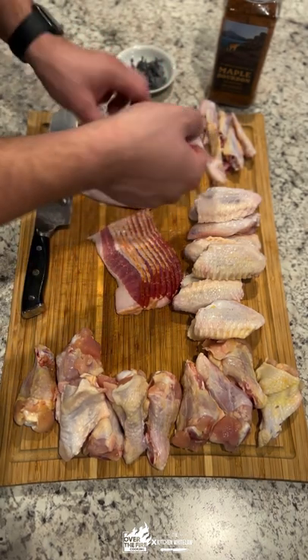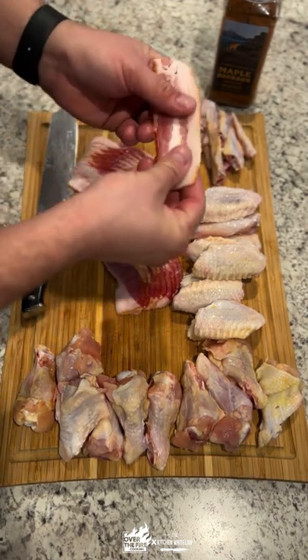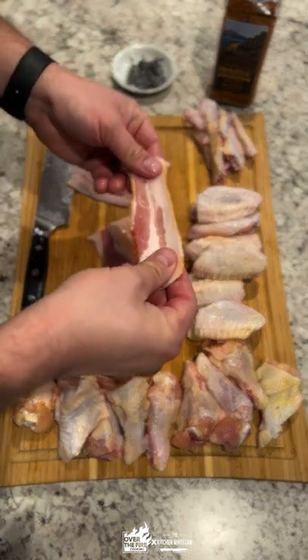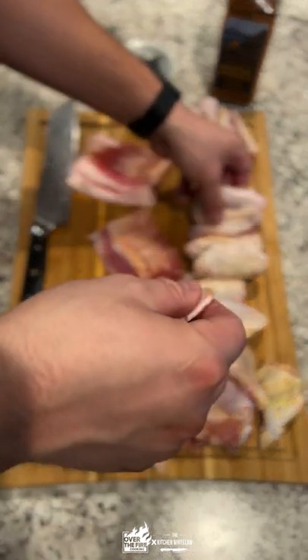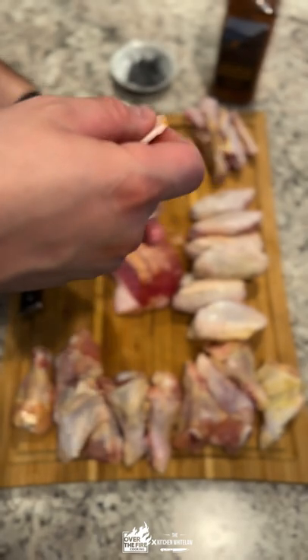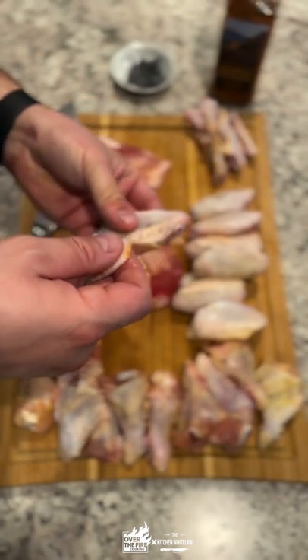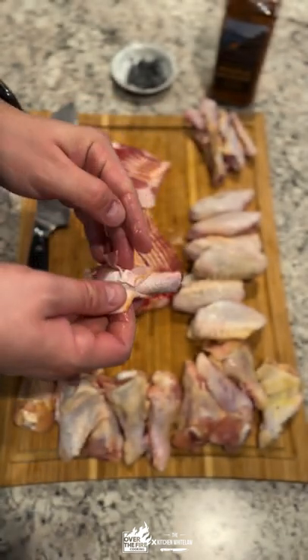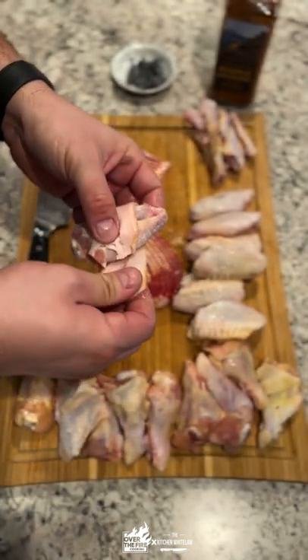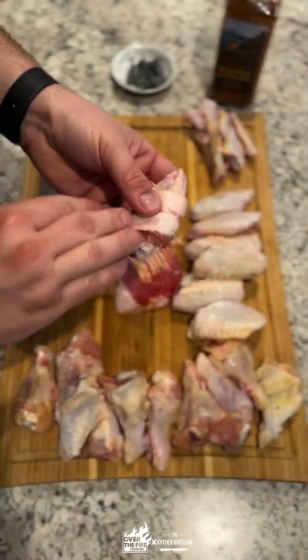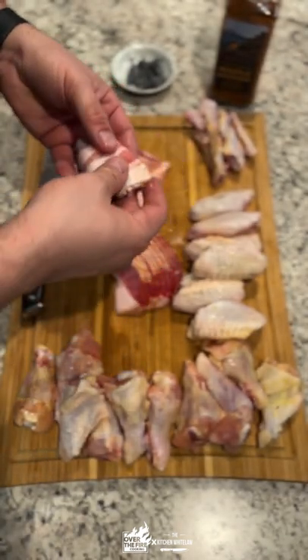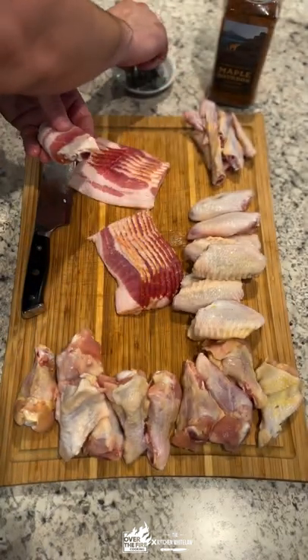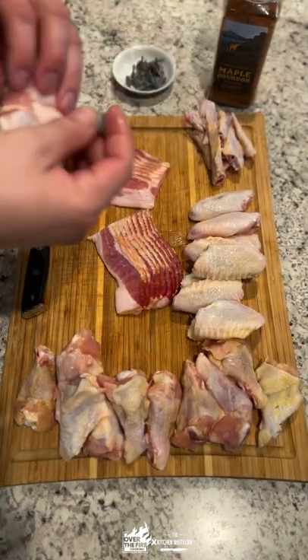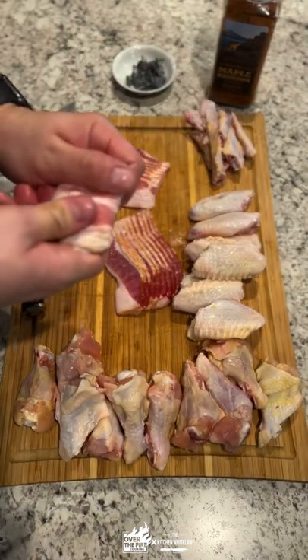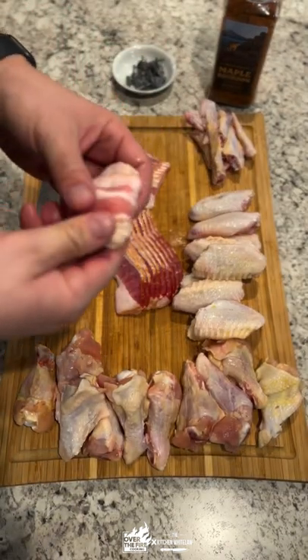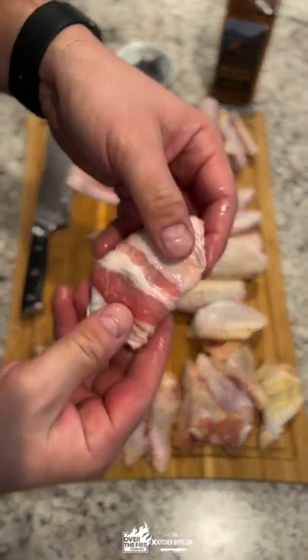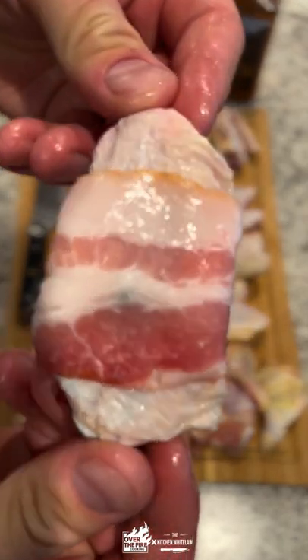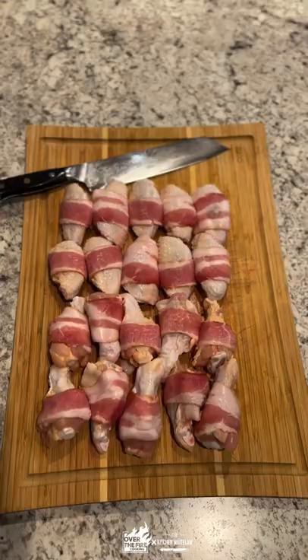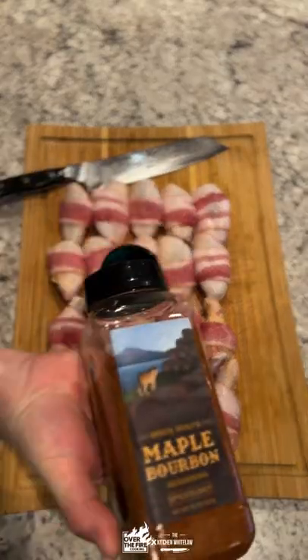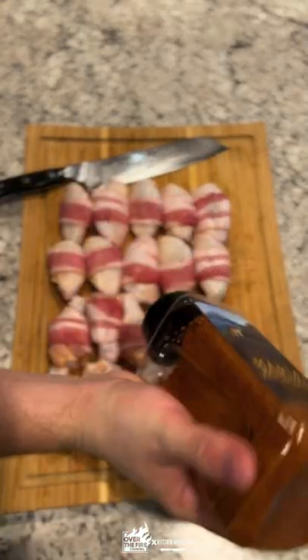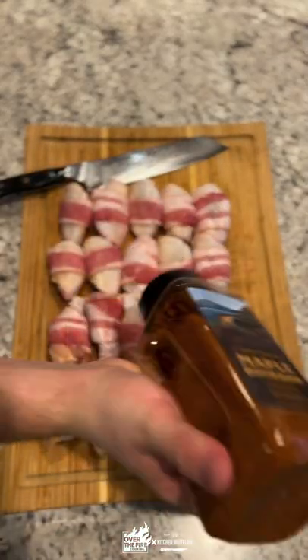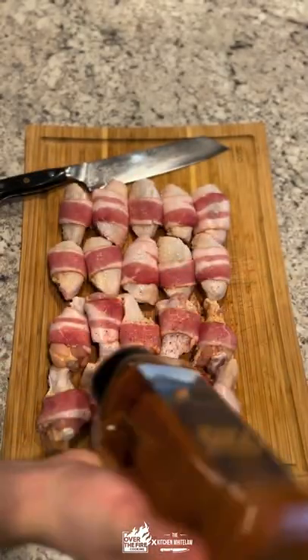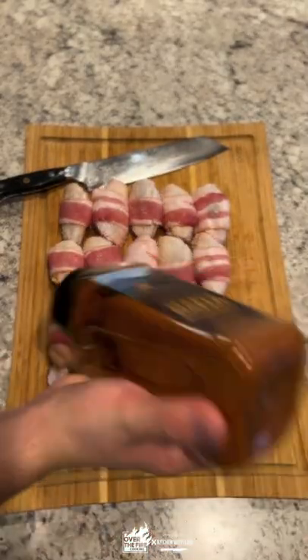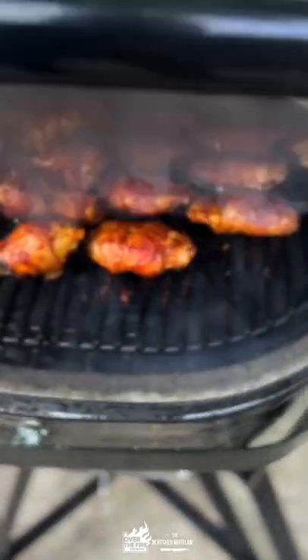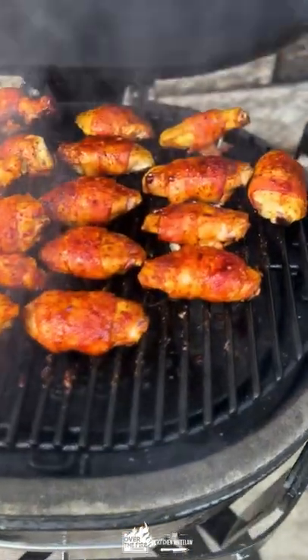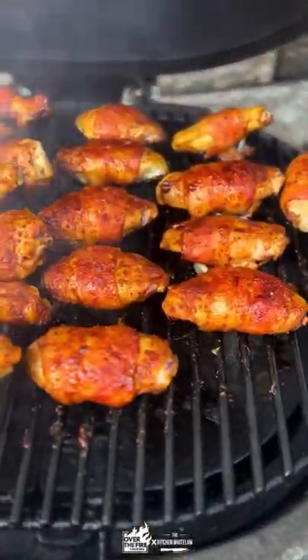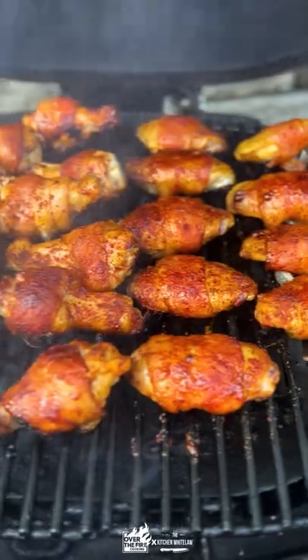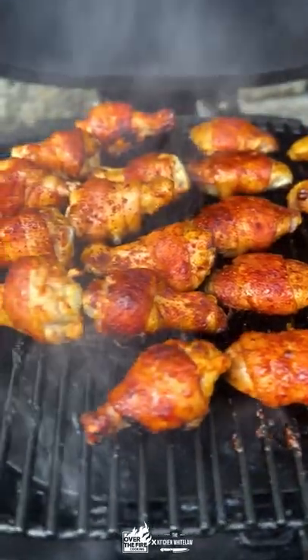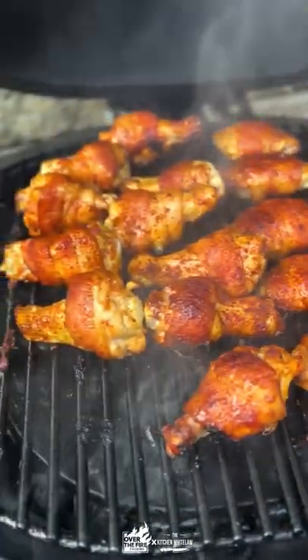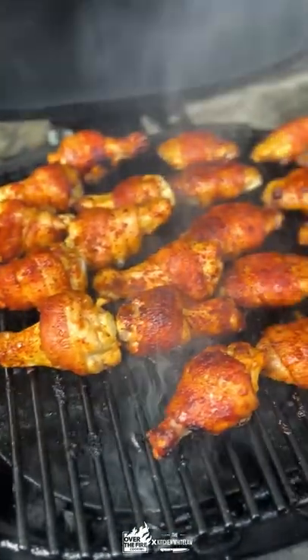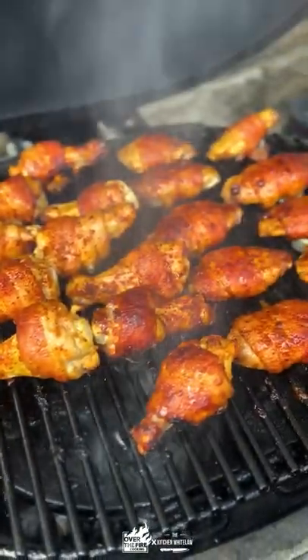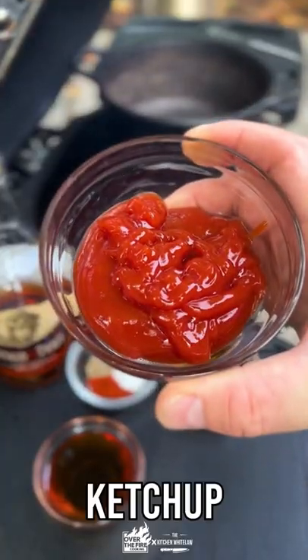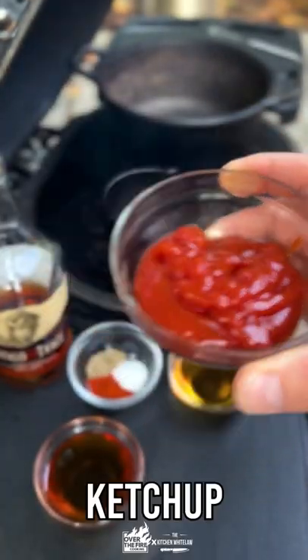We're going to wrap it around the chicken wing and secure it in place with a grill pin. A toothpick or butcher's twine would also work here. Then we're going to season those guys up with some maple bourbon rub, onto the smoker at about 250 for an hour or so until they reach 175 internal.